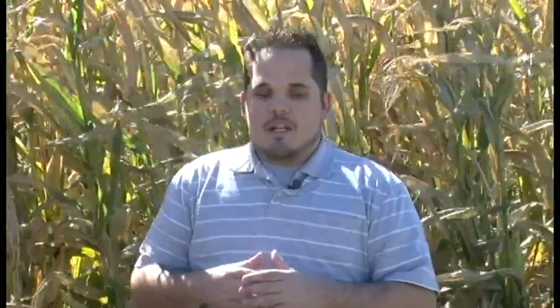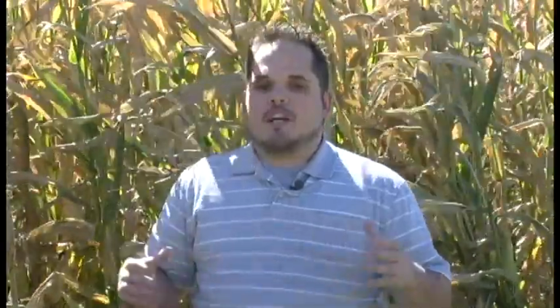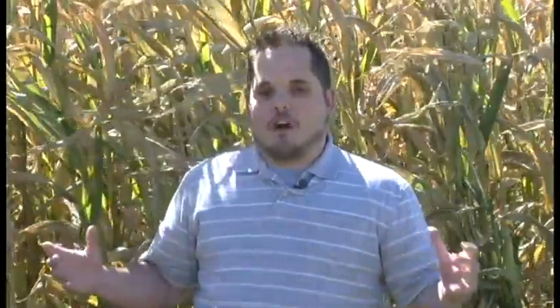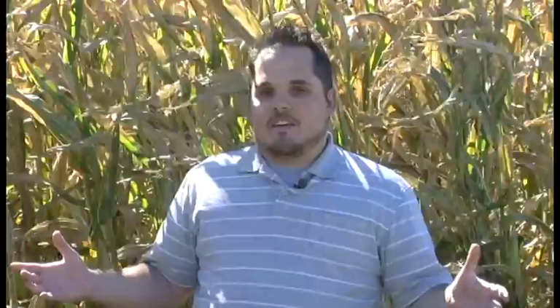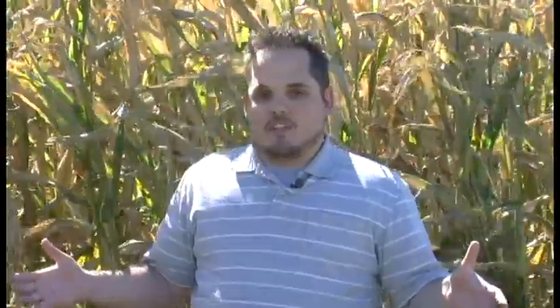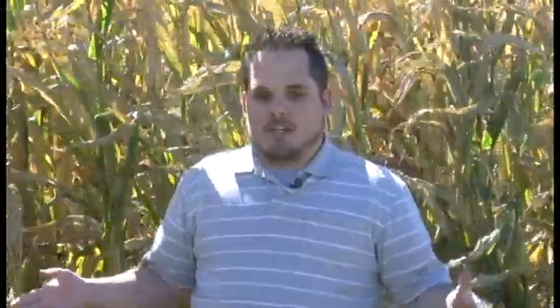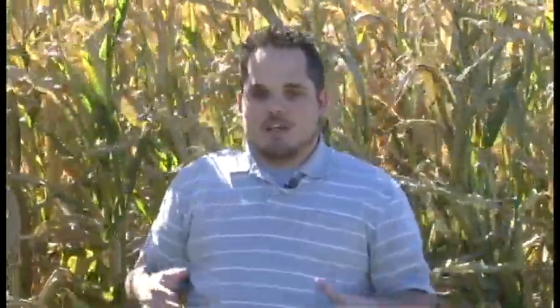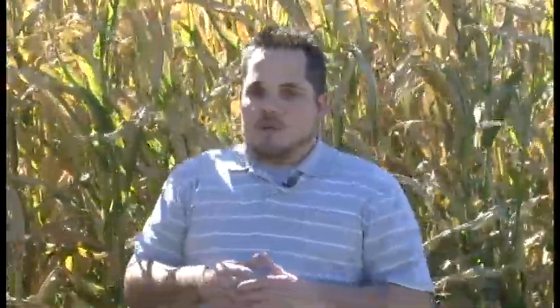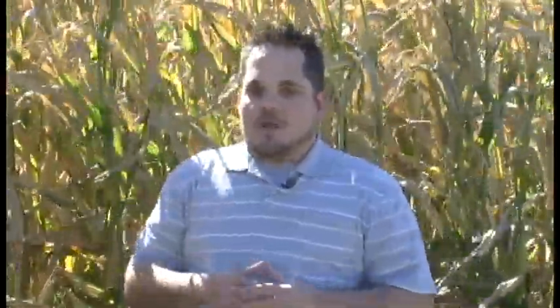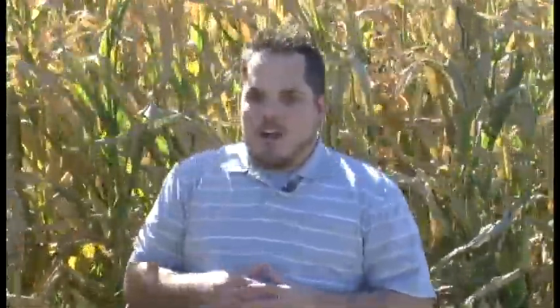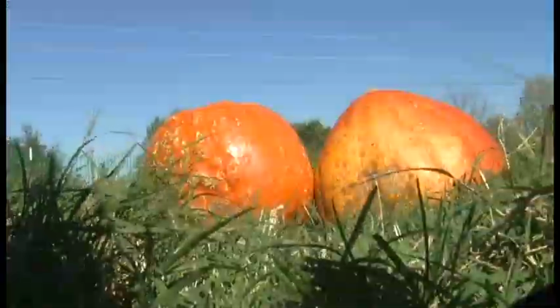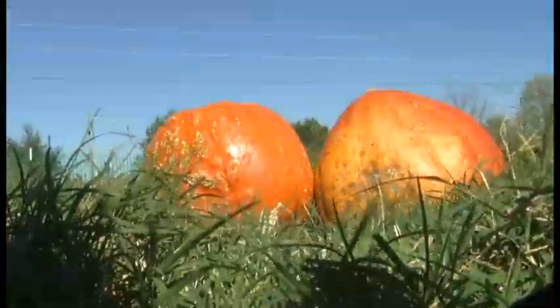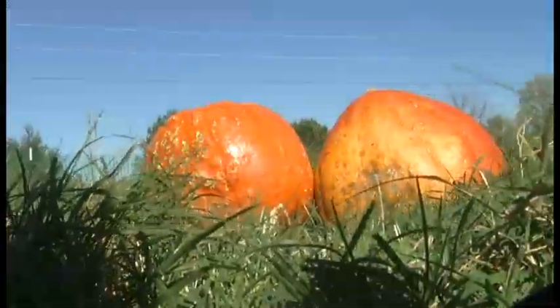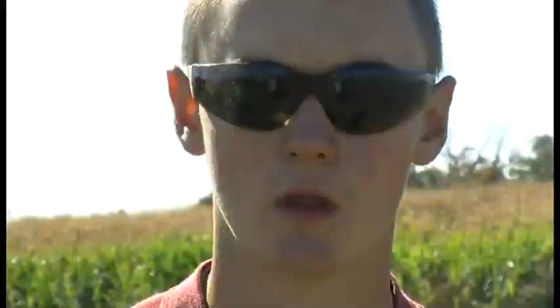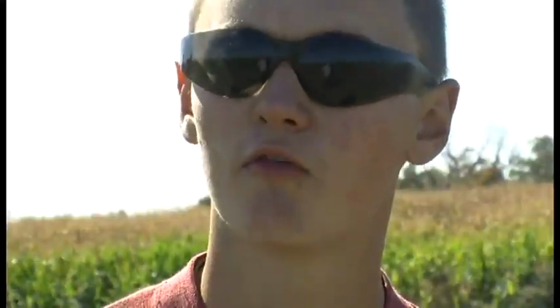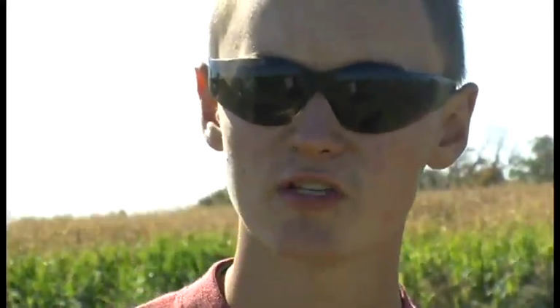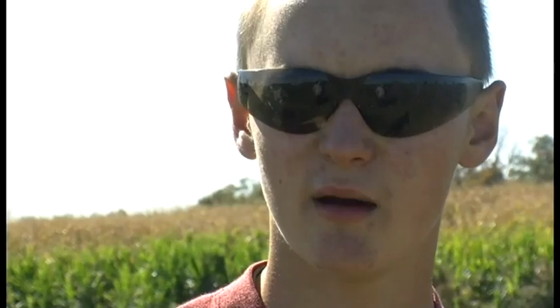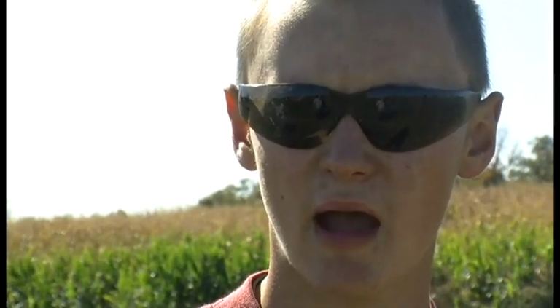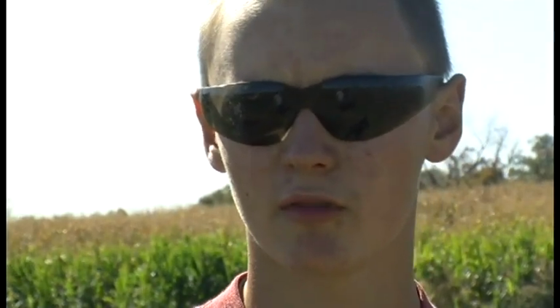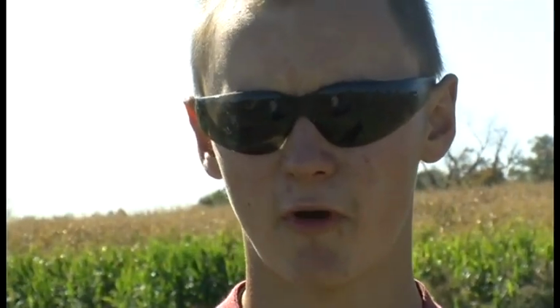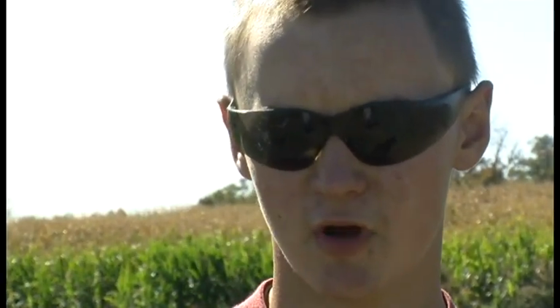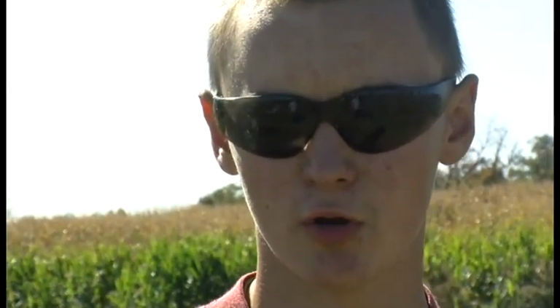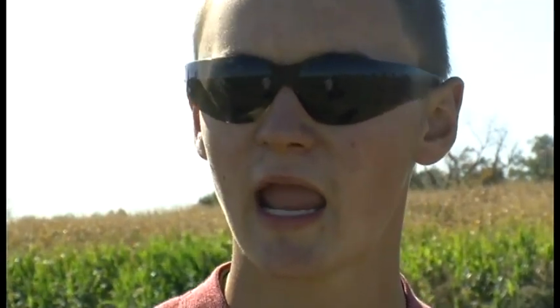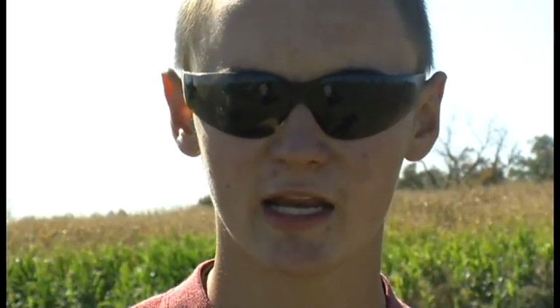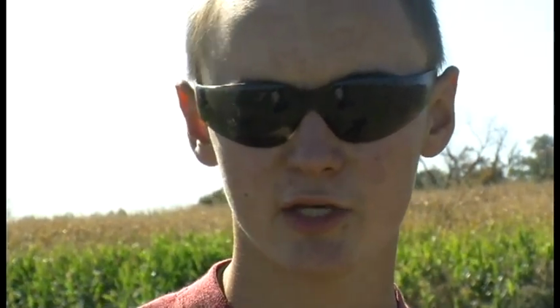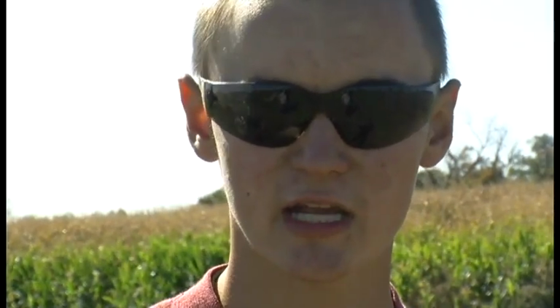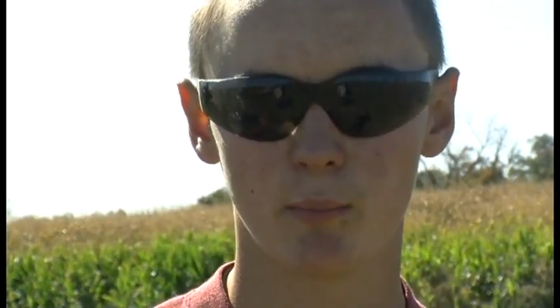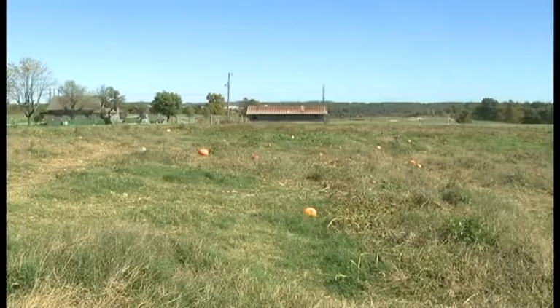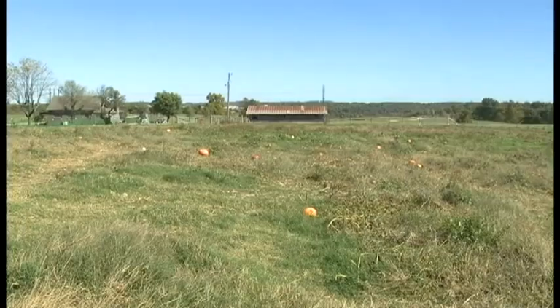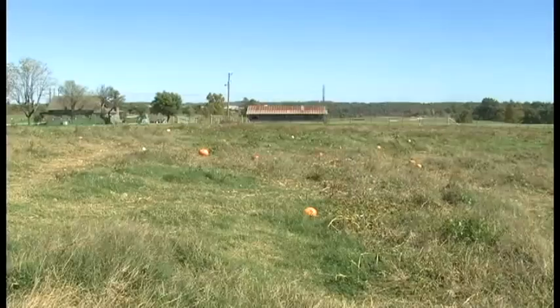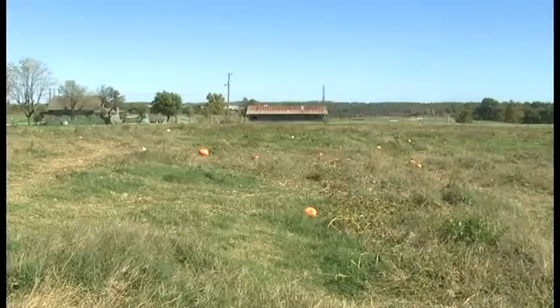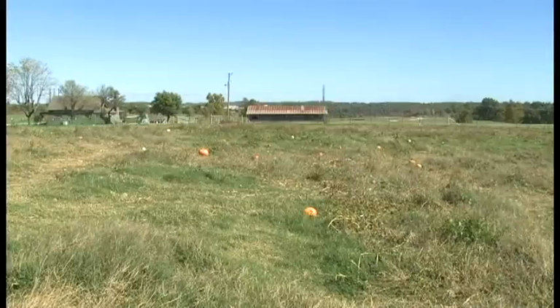I'm here at Farmland Adventure in Springdale where their main crop is pumpkin. The frost hit about the first of October and it just kills the plants. It does not actually hurt the pumpkin.